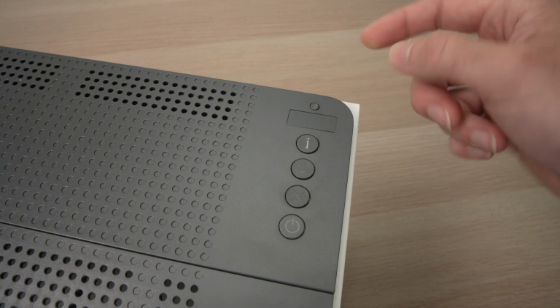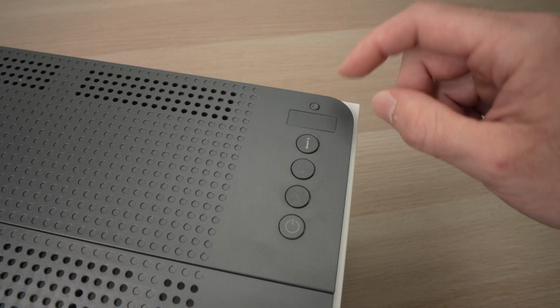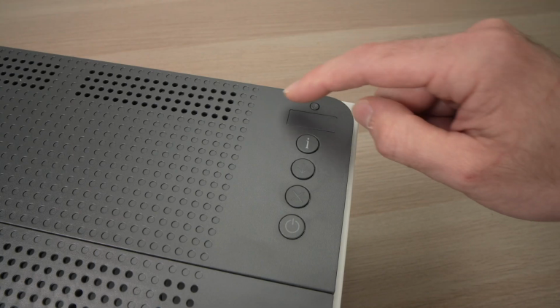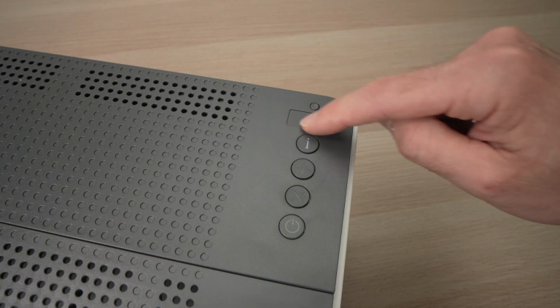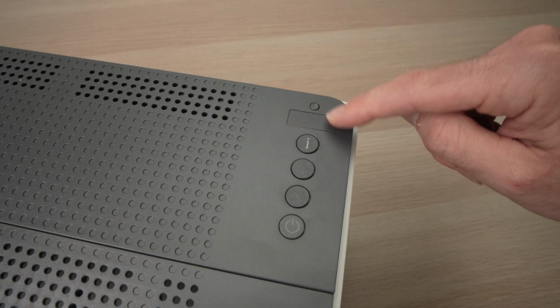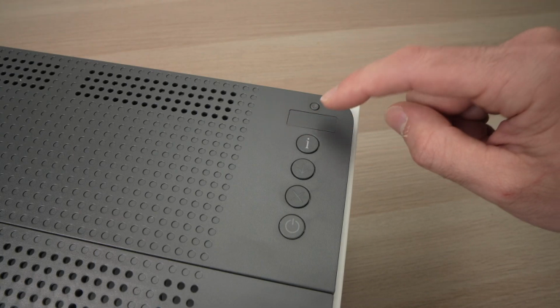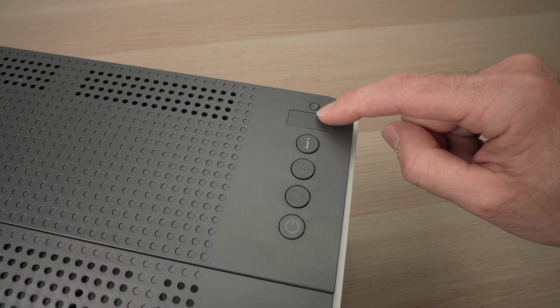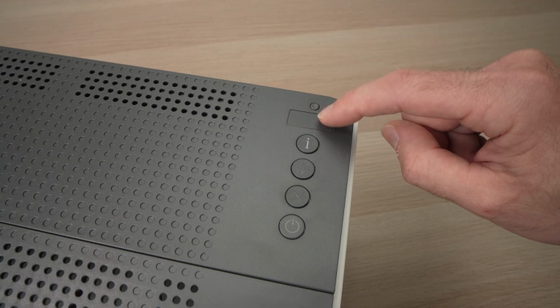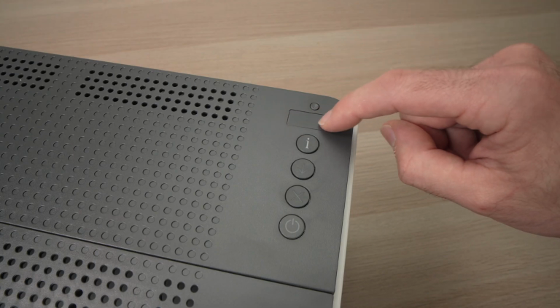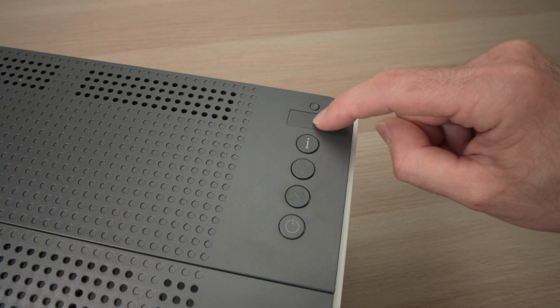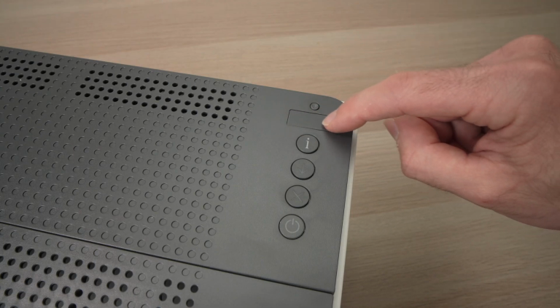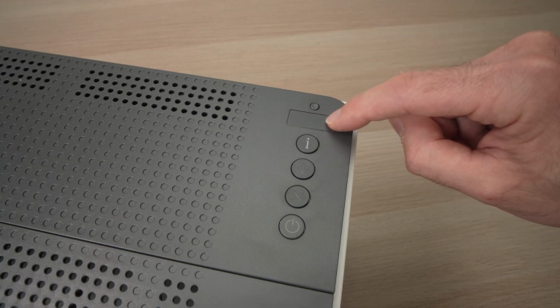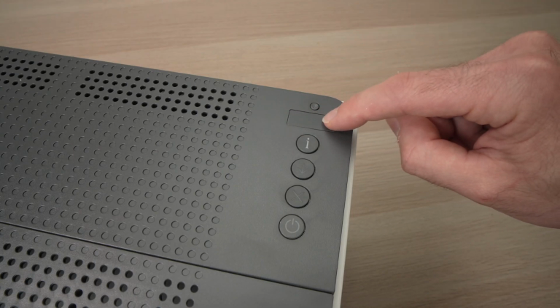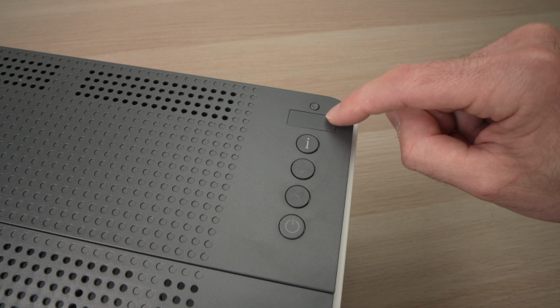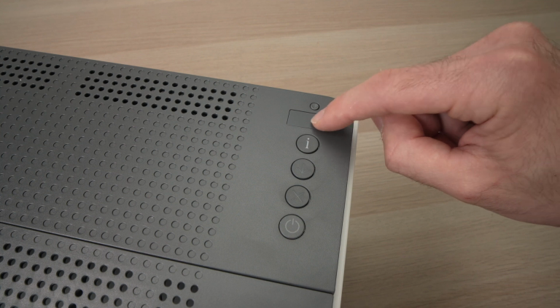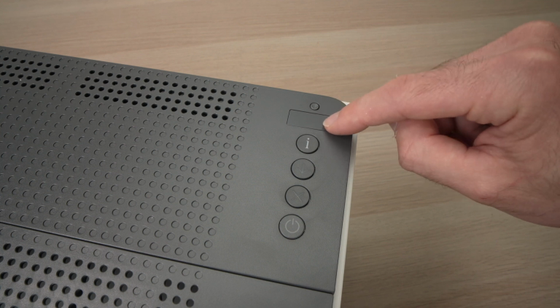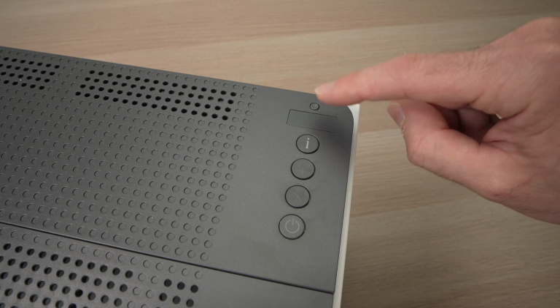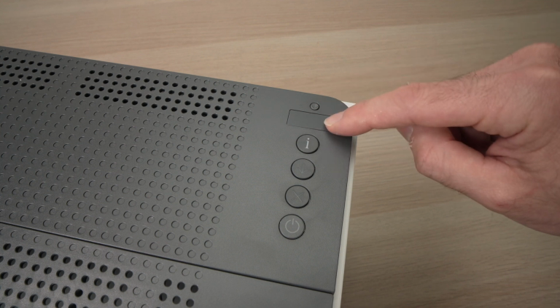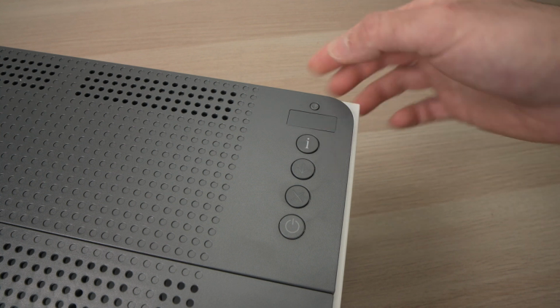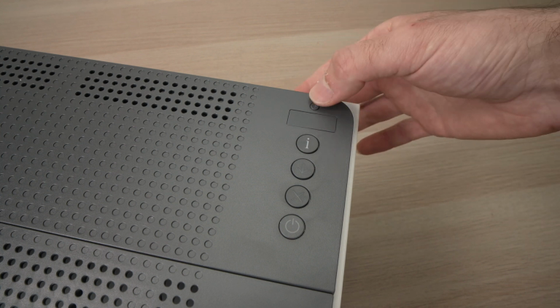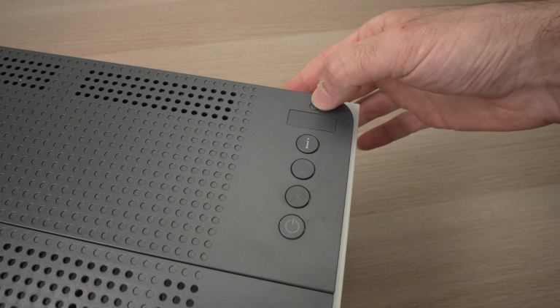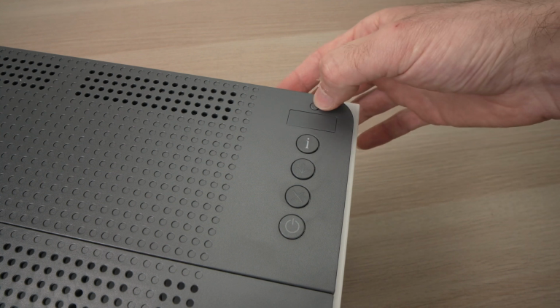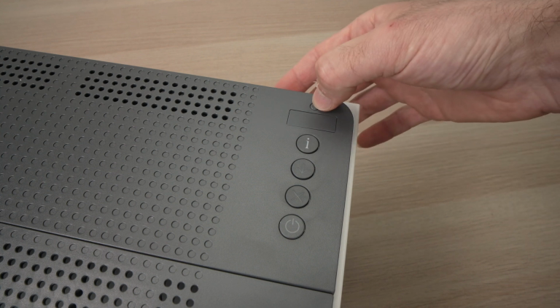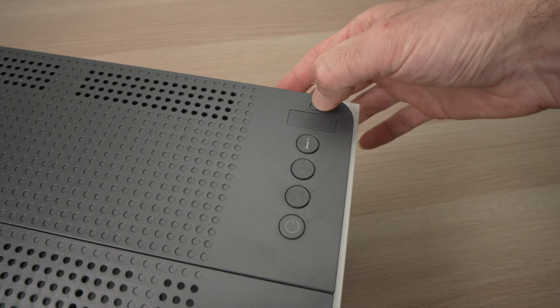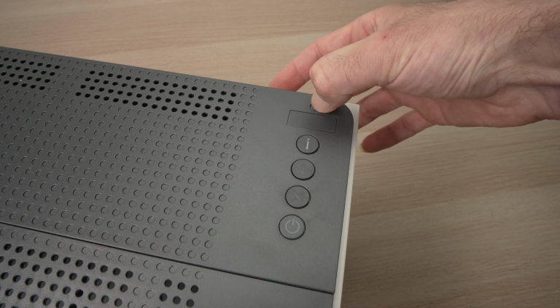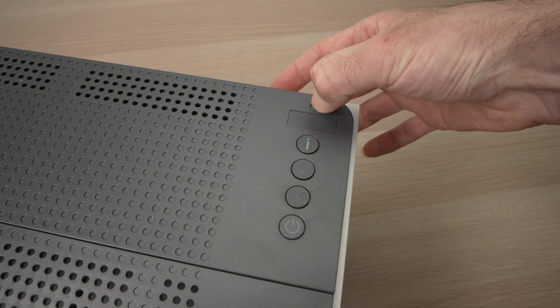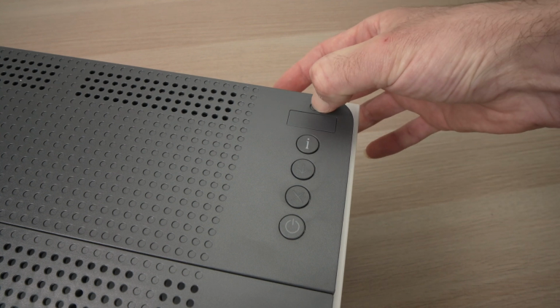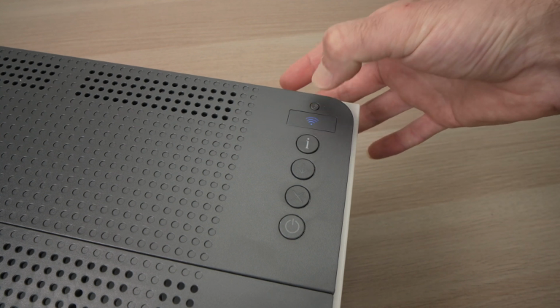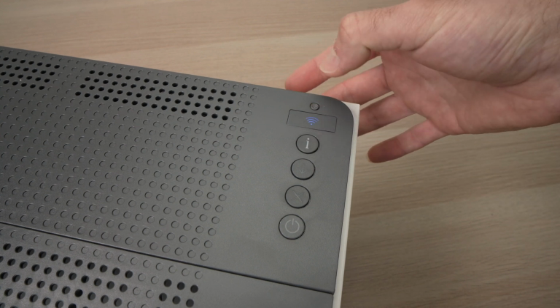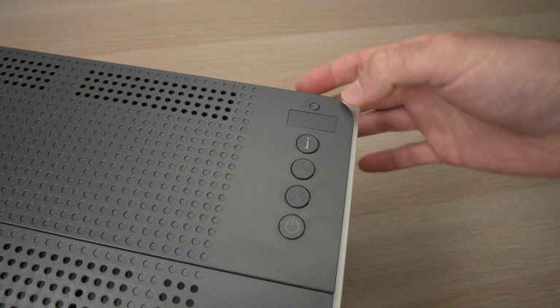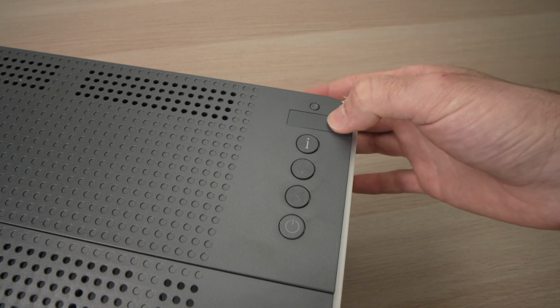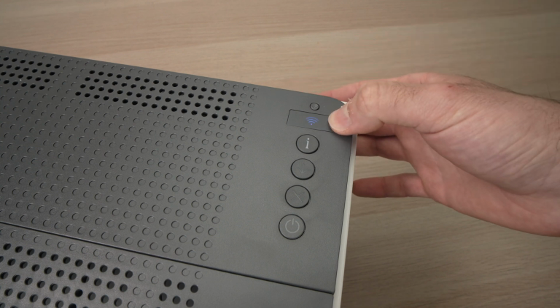First thing, you should see a blue Wi-Fi symbol on this small panel. If you don't see it, press this Wi-Fi button once and it should appear.